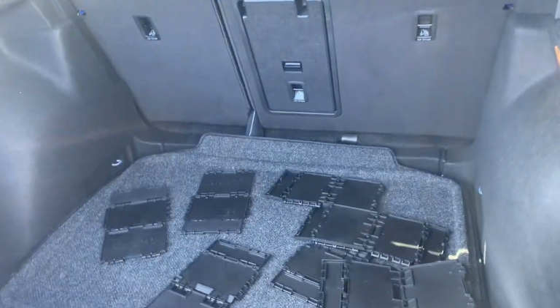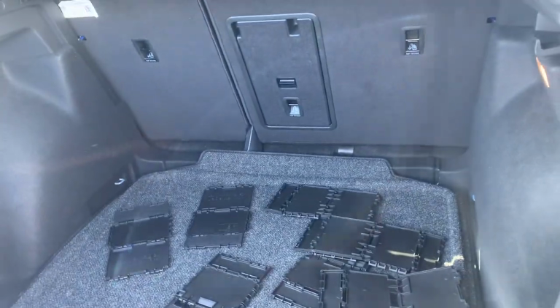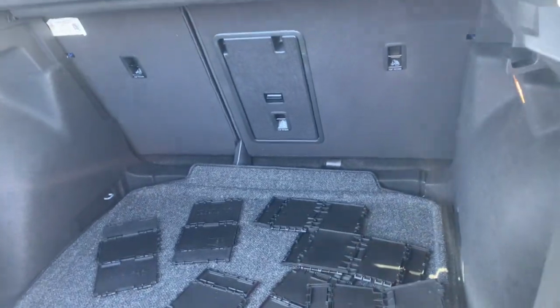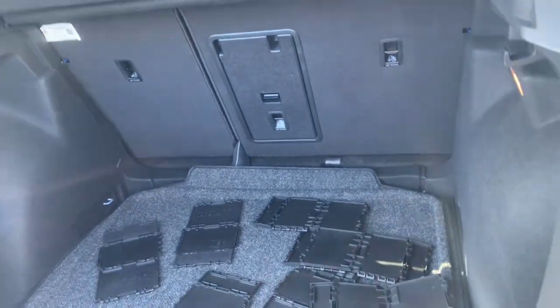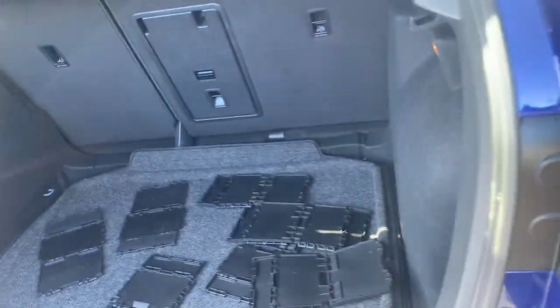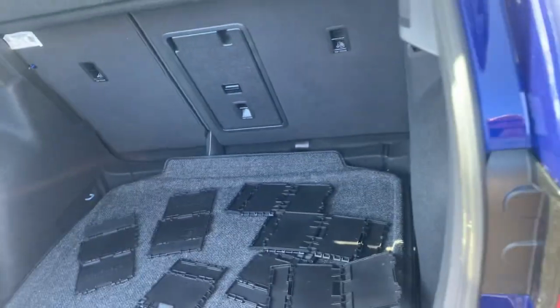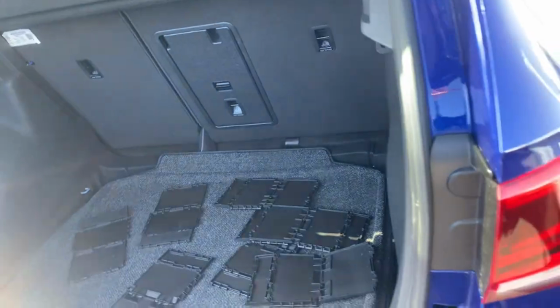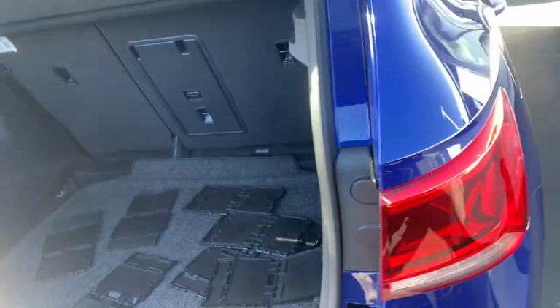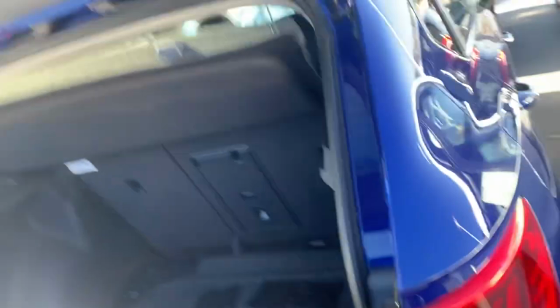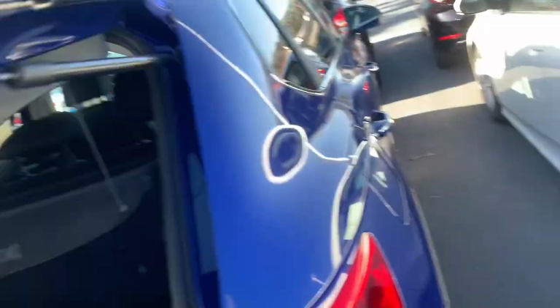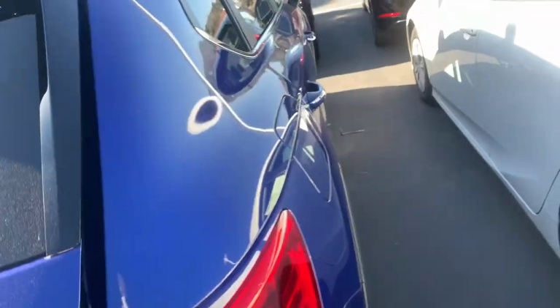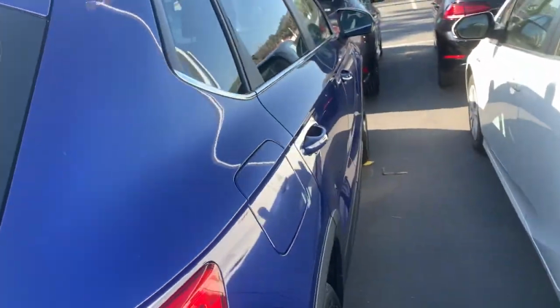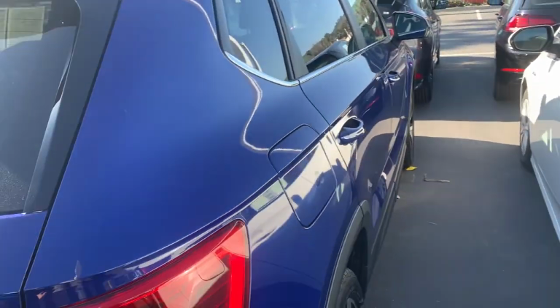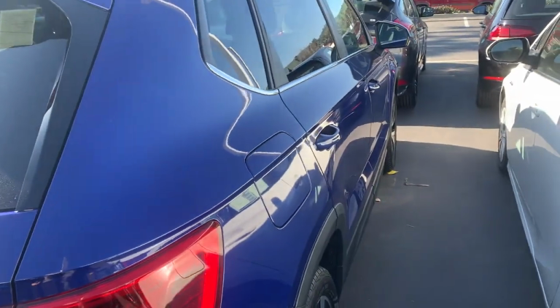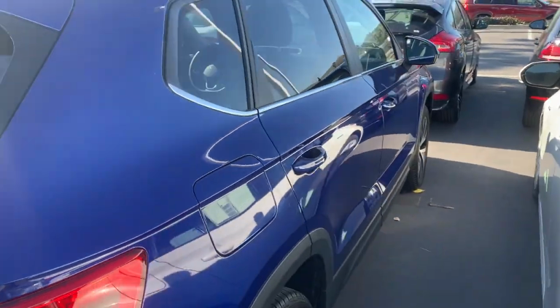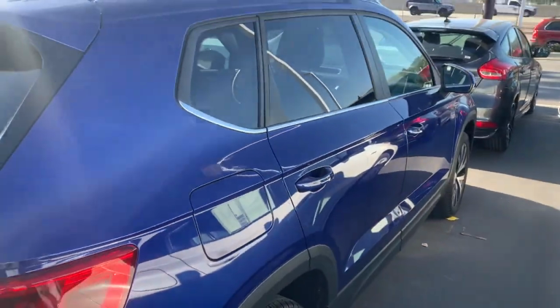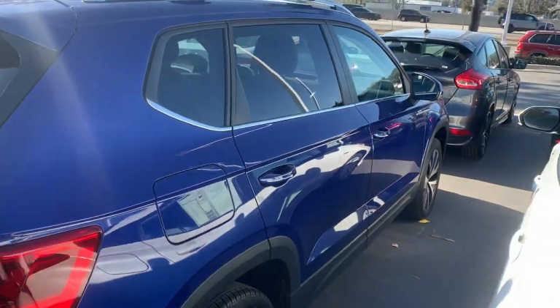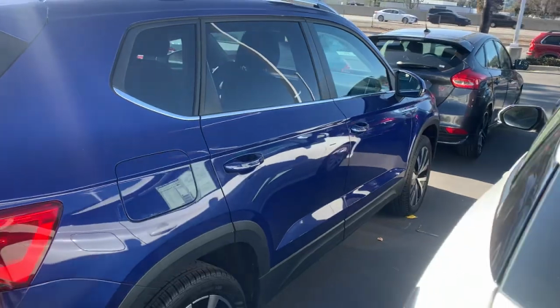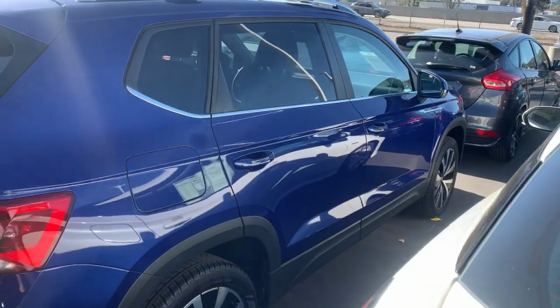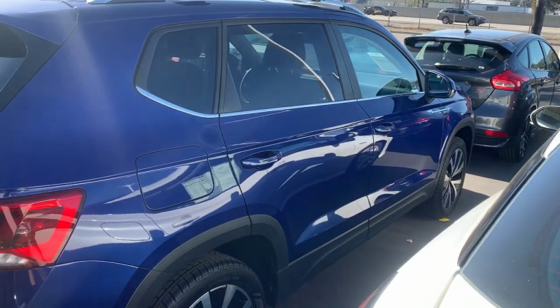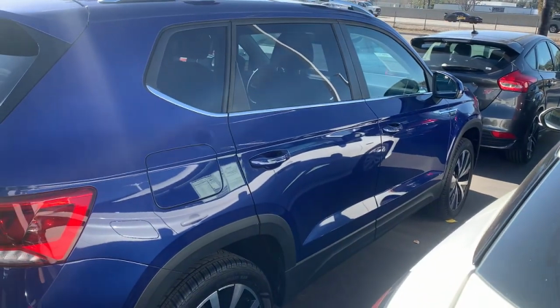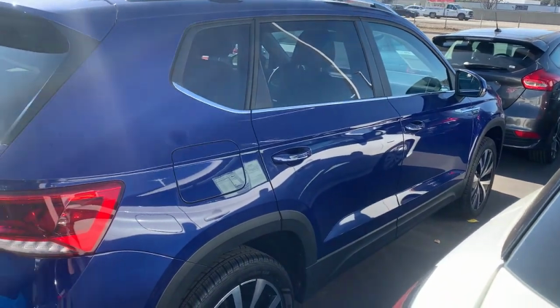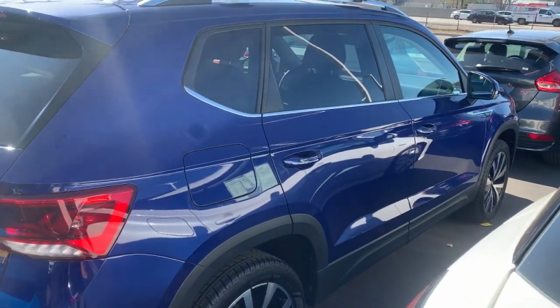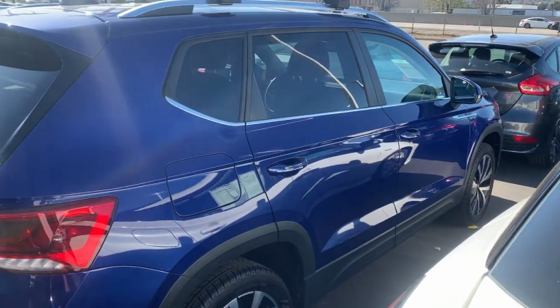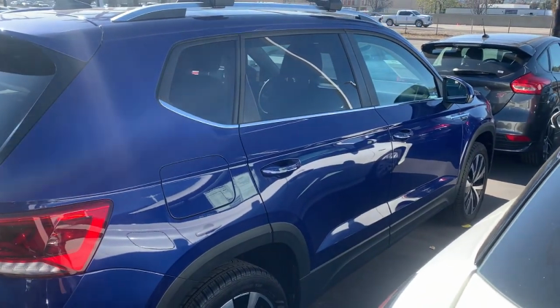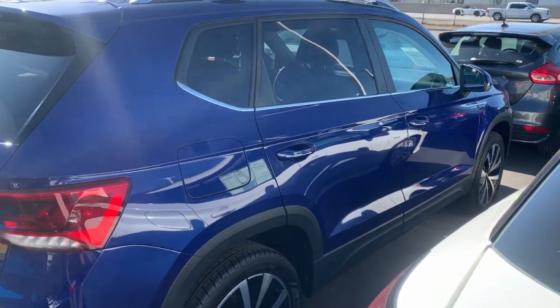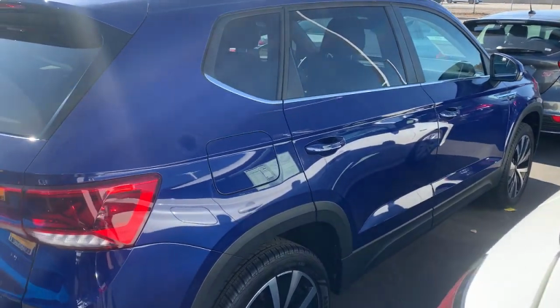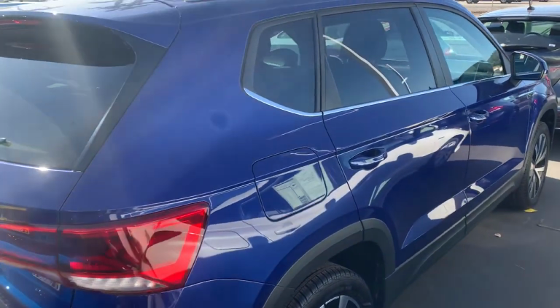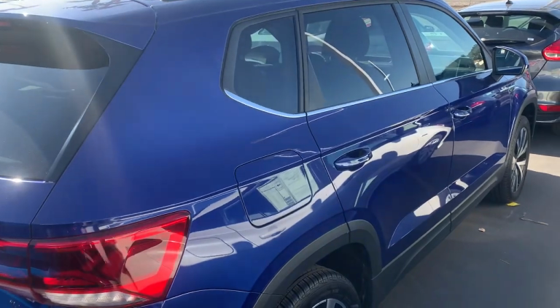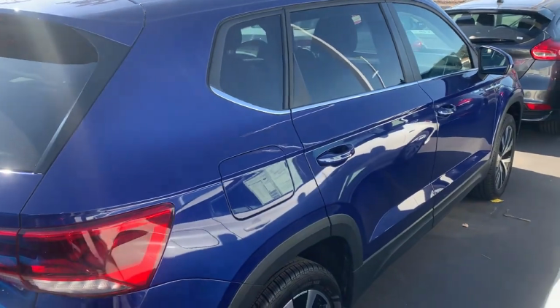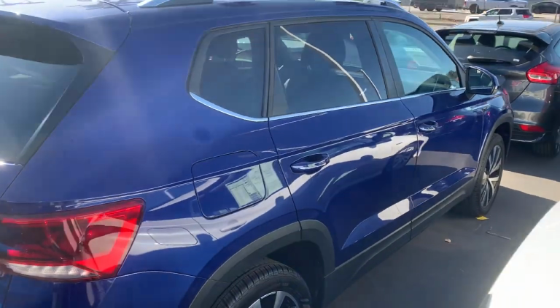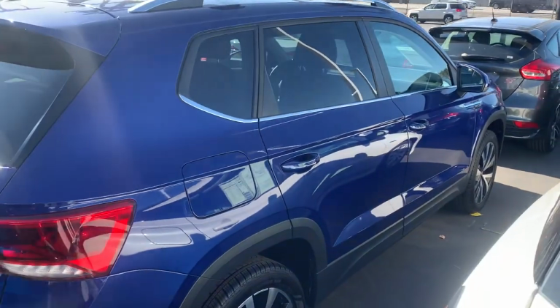I'll put these together for you — those are cargo blocks and they're pretty useful when they're assembled. Give me a call Sean, or just come on down around 5, 5:30 — I'll be here. I'm happy to have this one pulled out so we can test drive it, and I'll look forward to meeting you this afternoon. Have a great day!